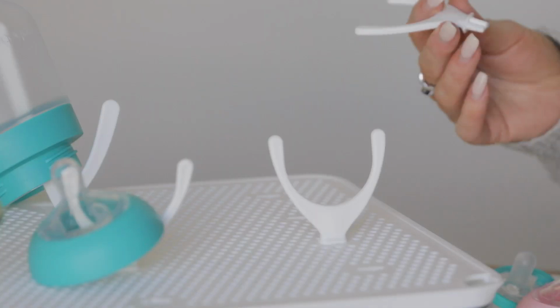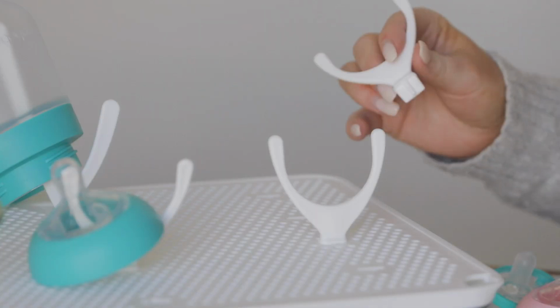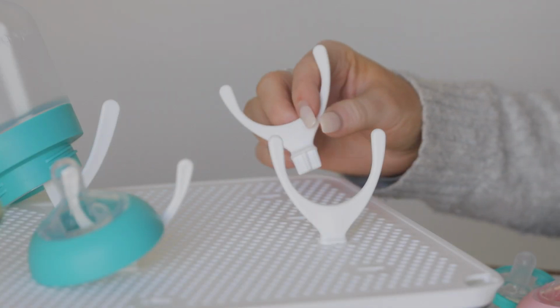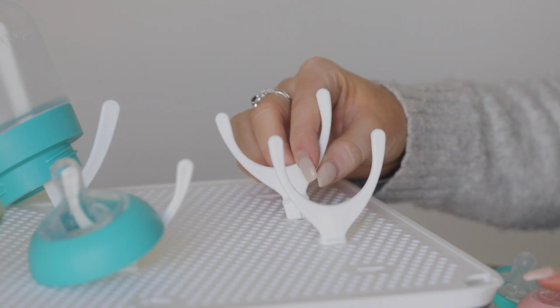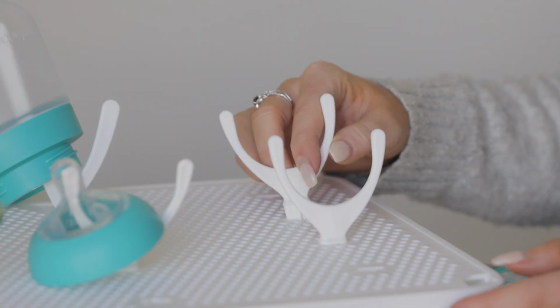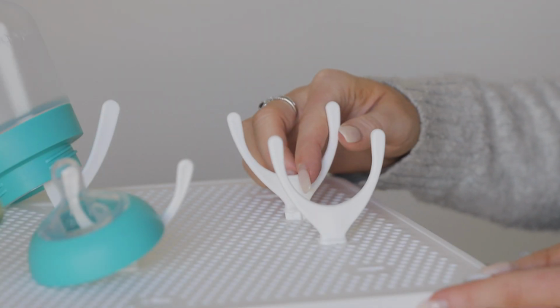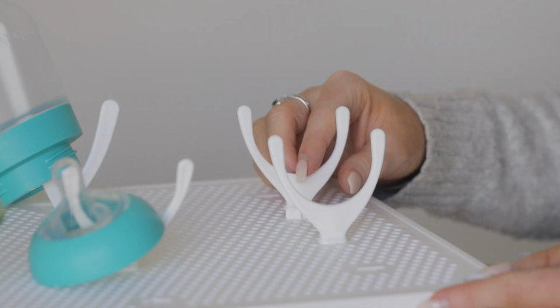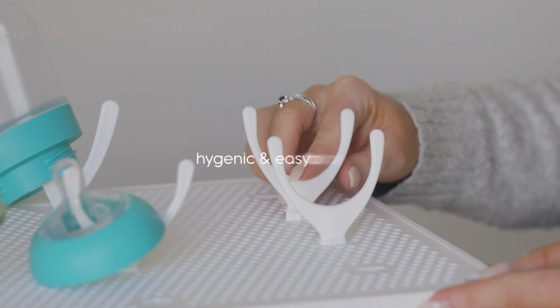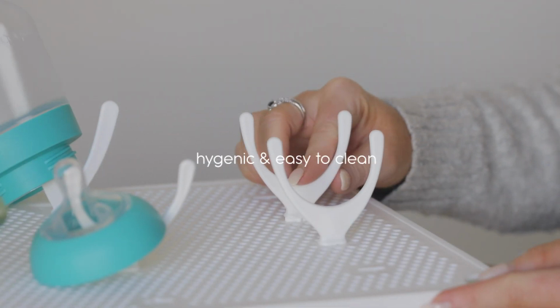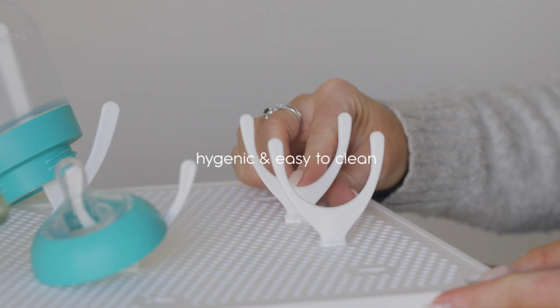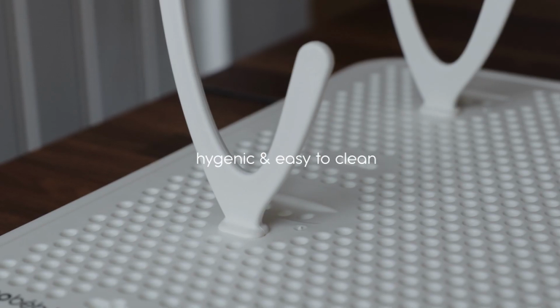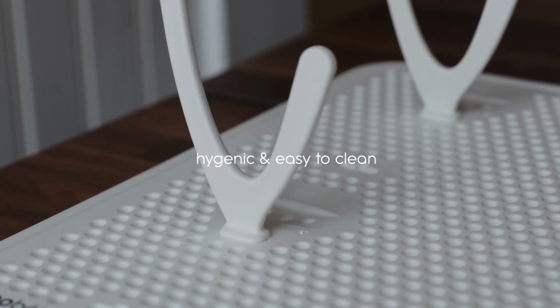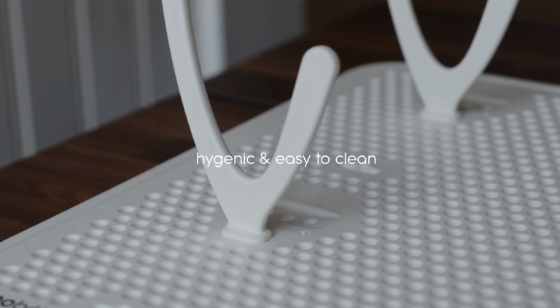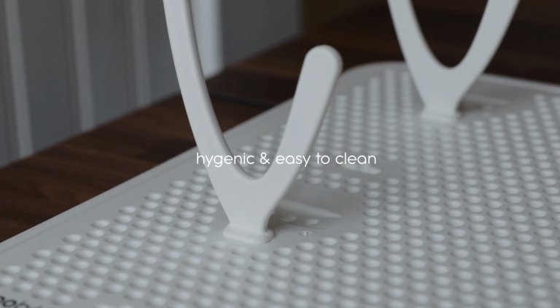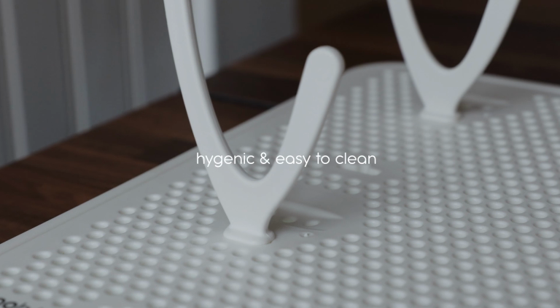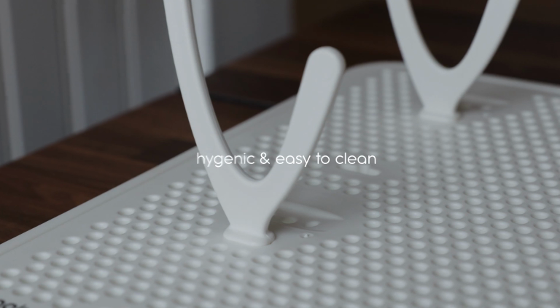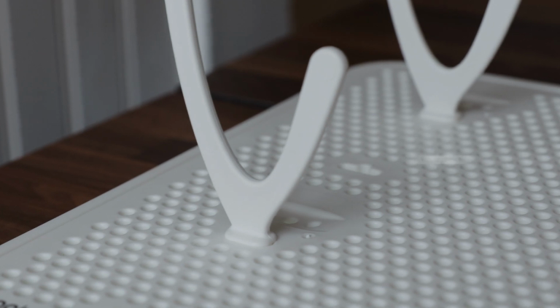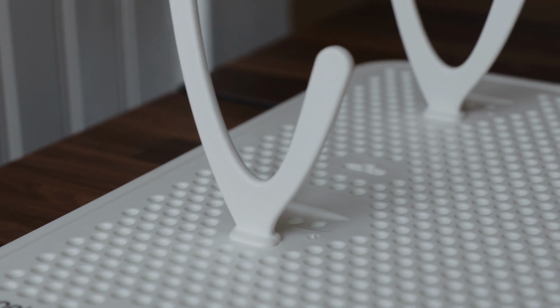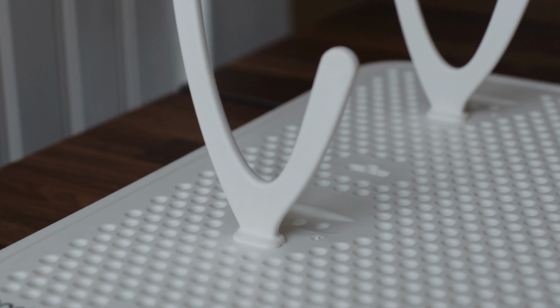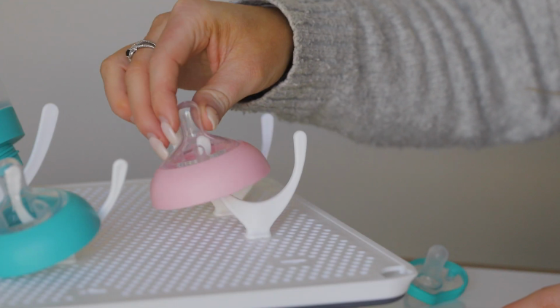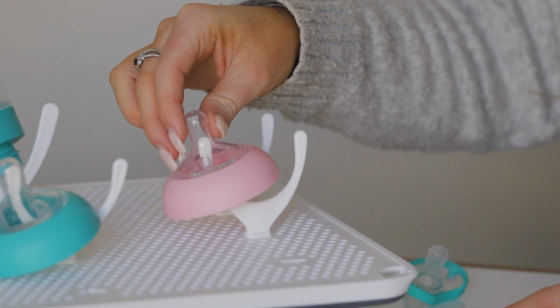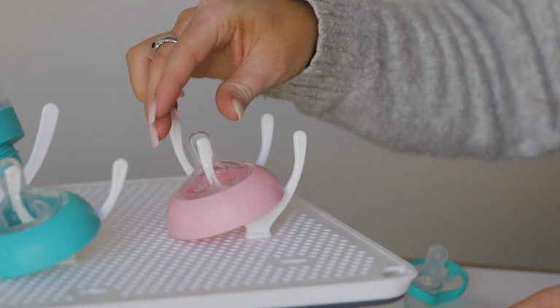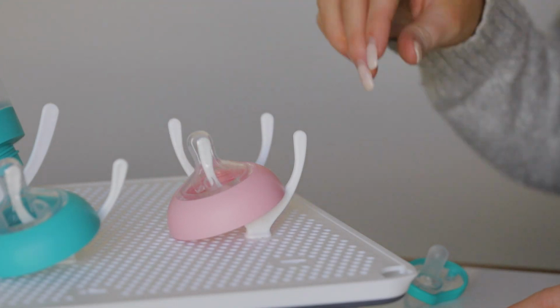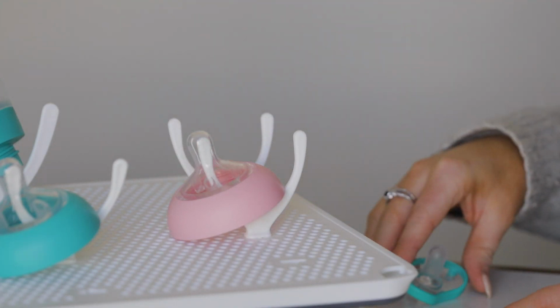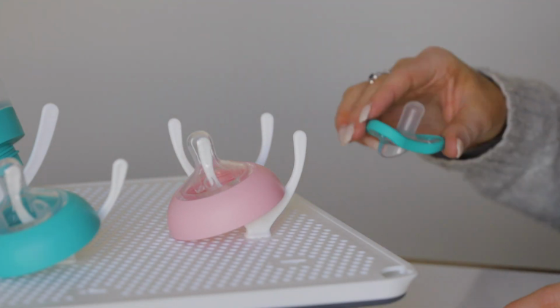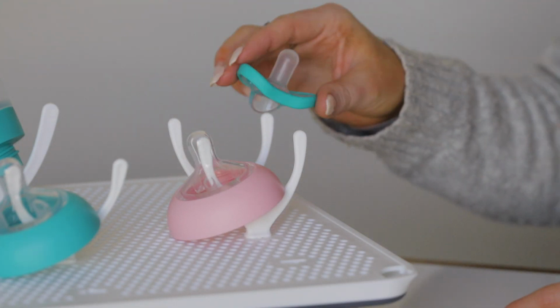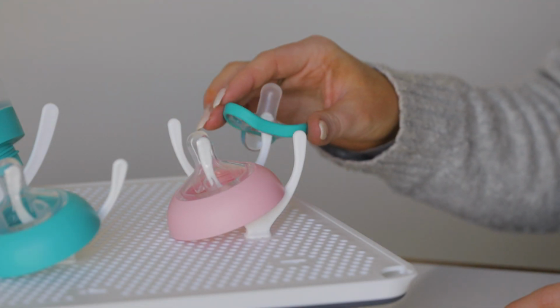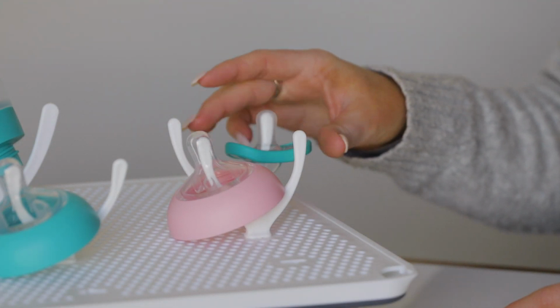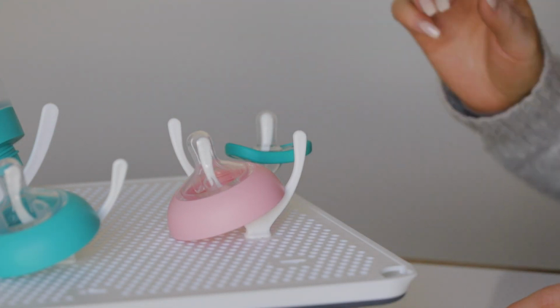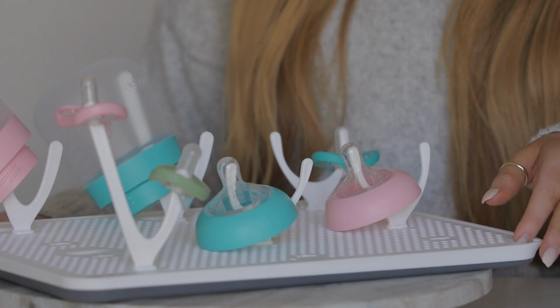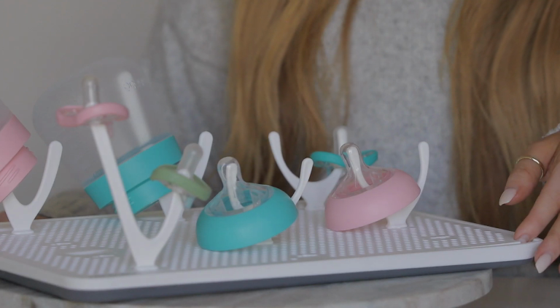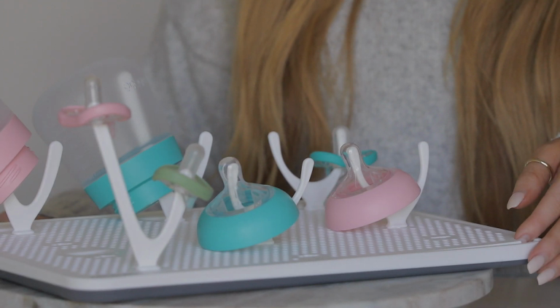The breathable base has a detachable drip tray that makes it extra hygienic and allows for easy cleaning of the drying rack. It prevents bacterial growth and mildew buildup.